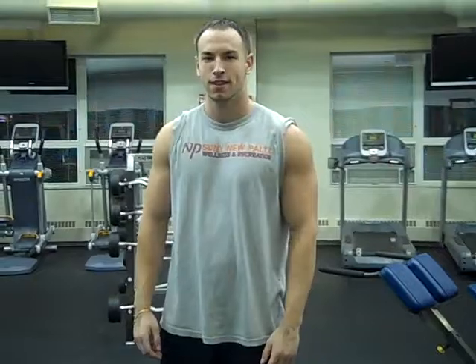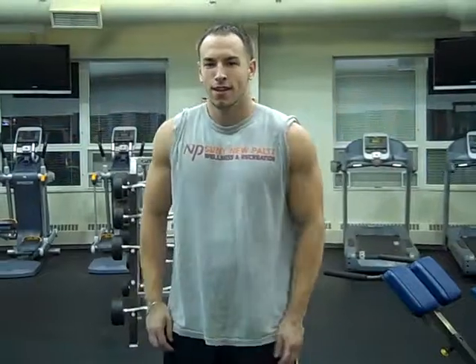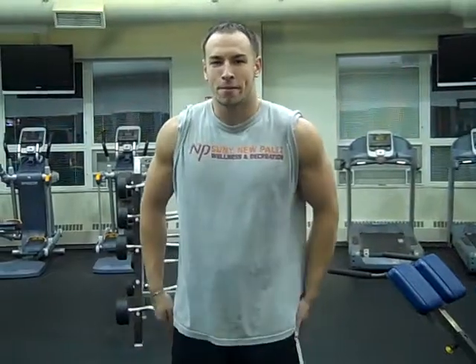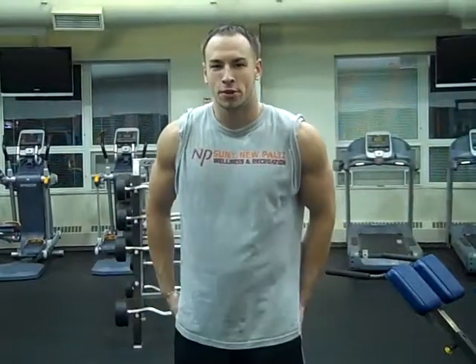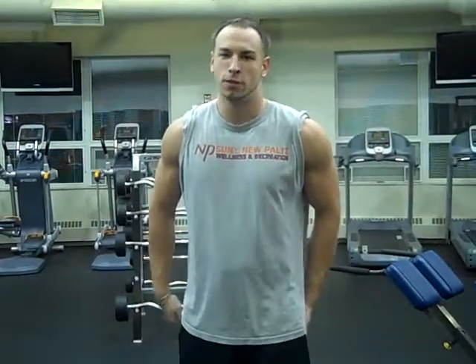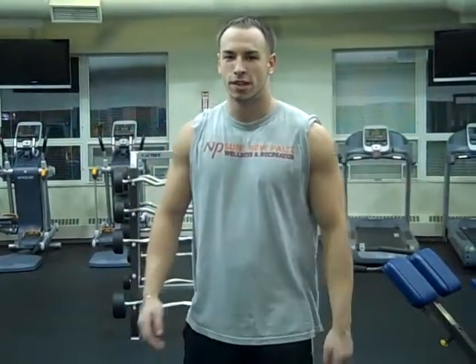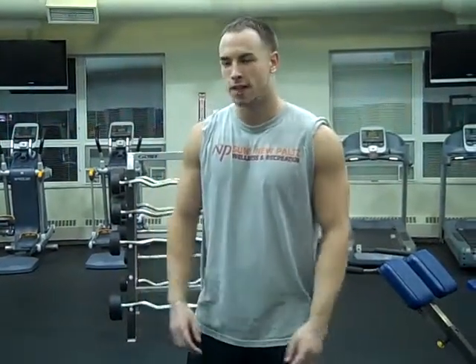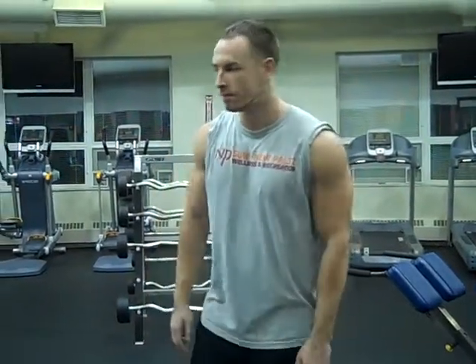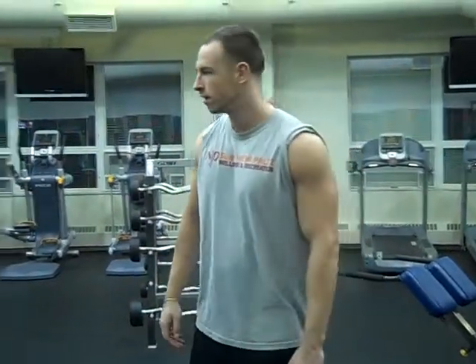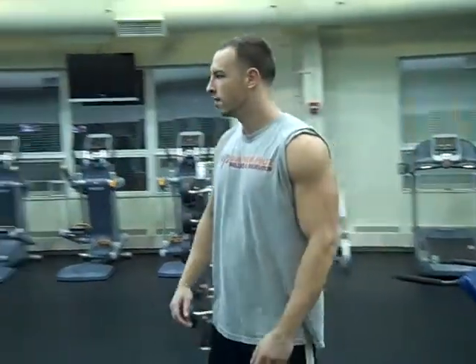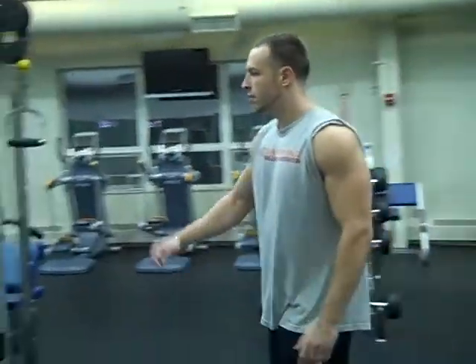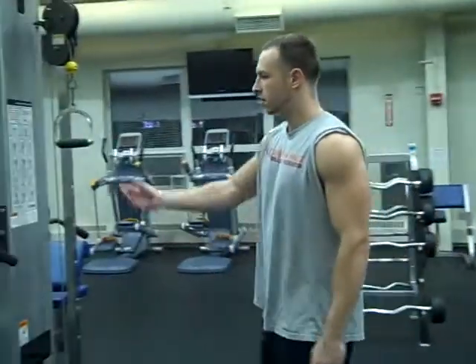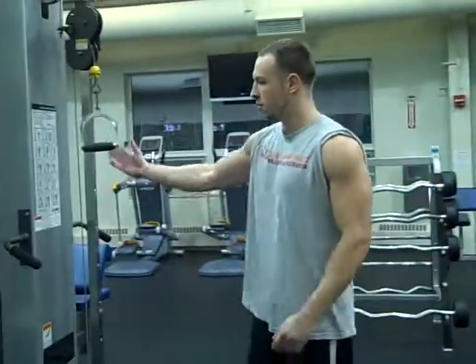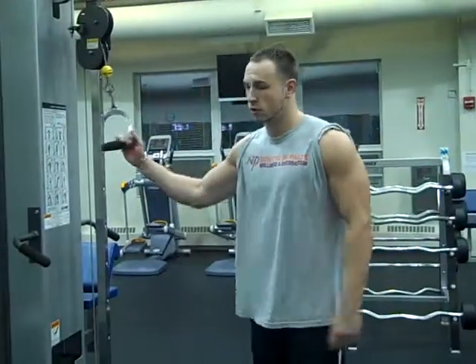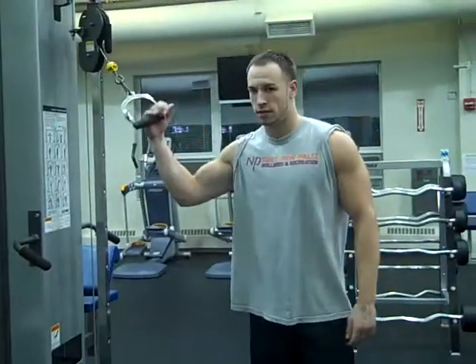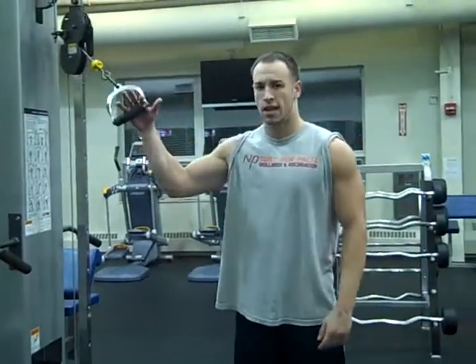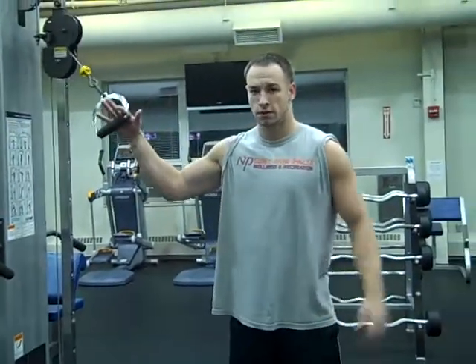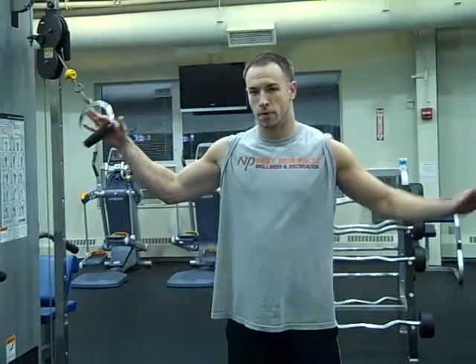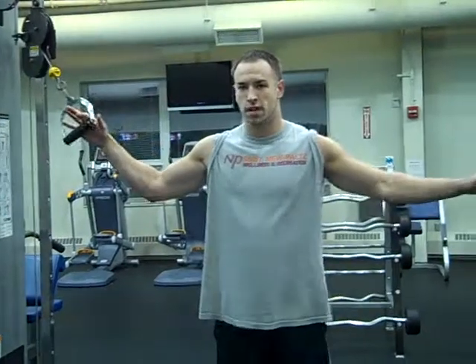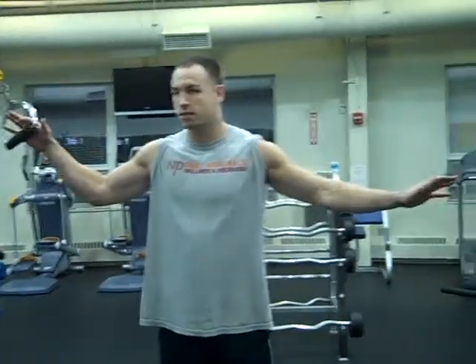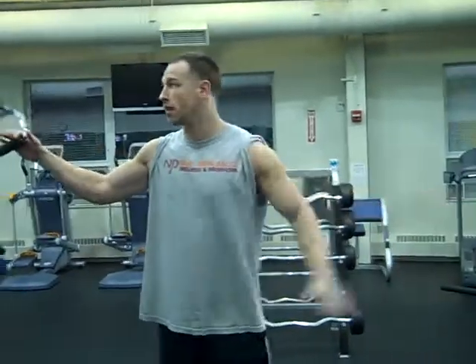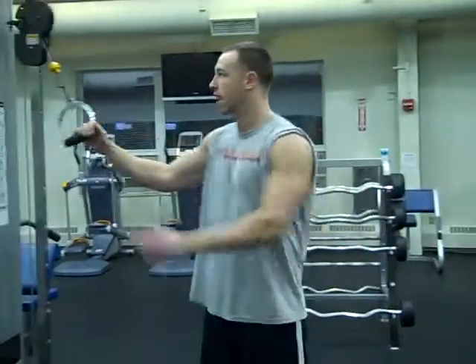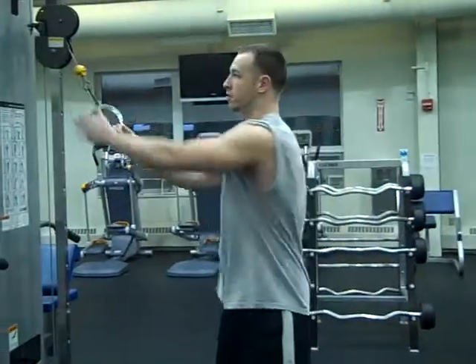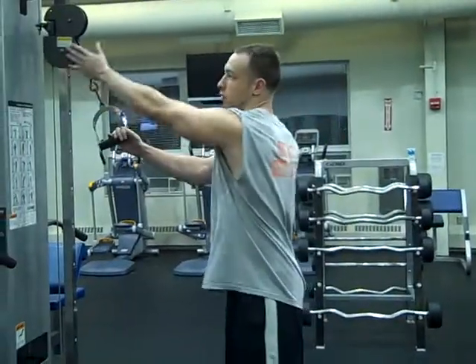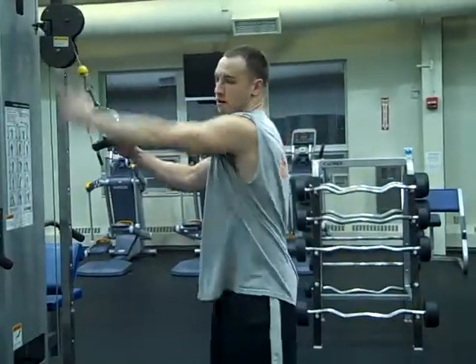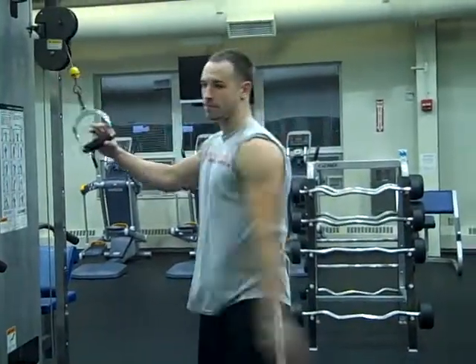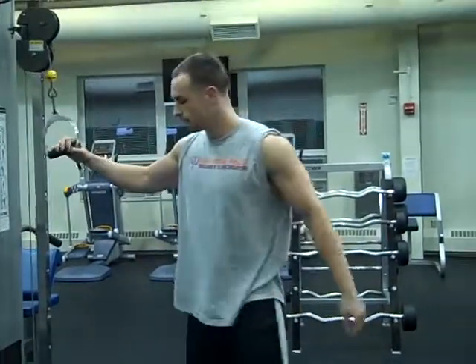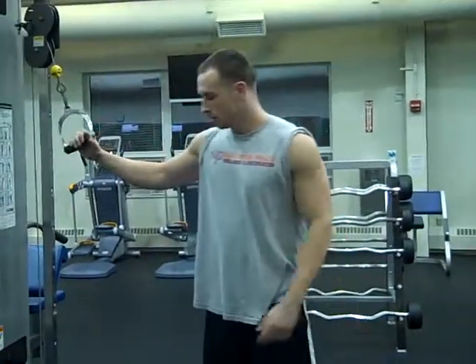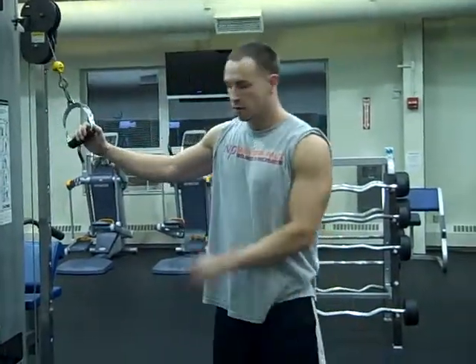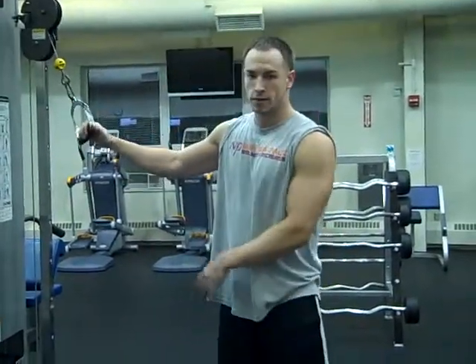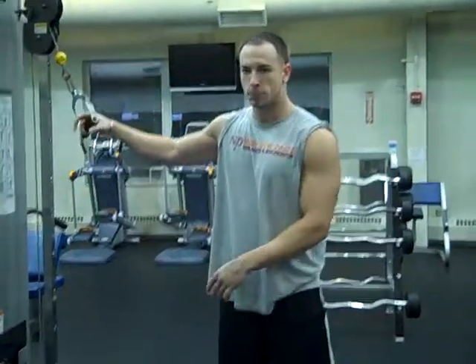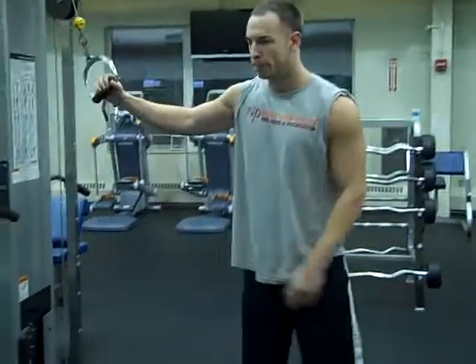Alright, I'm going to show you how to do the chest fly. You want to make sure these handles are on both sides. Back under all the way up. Put it on a weight that's appropriate.